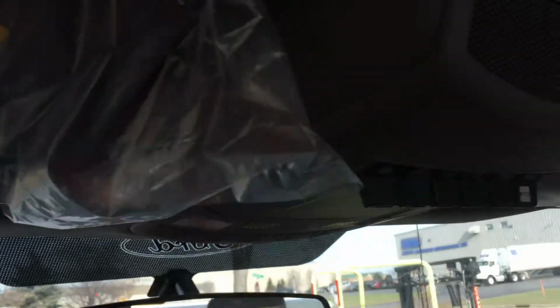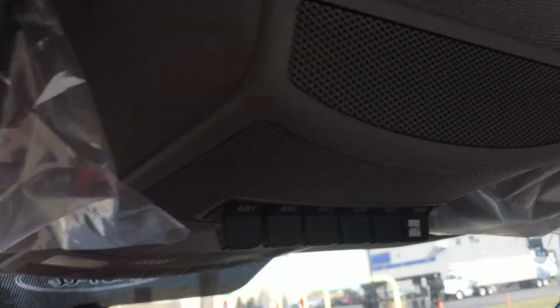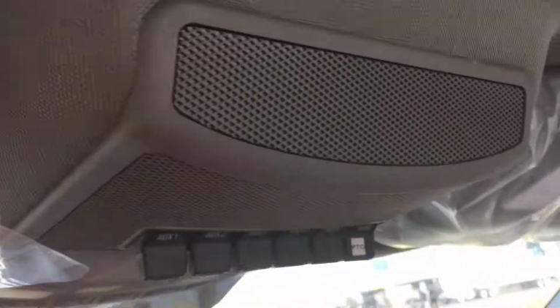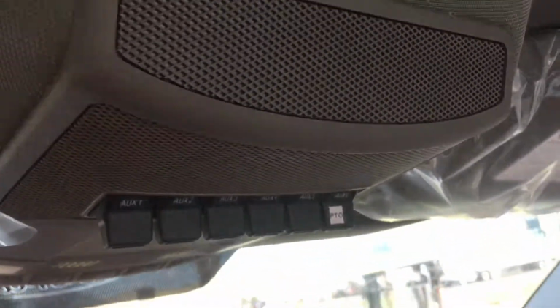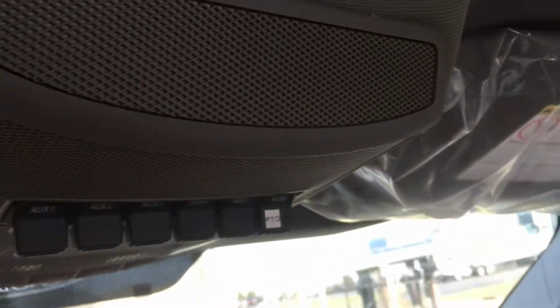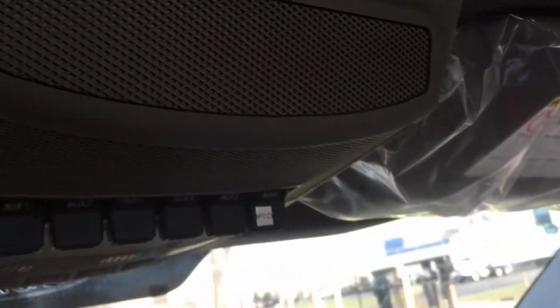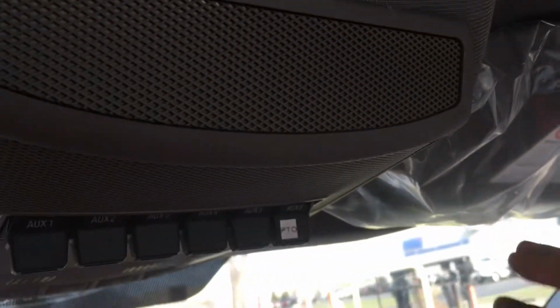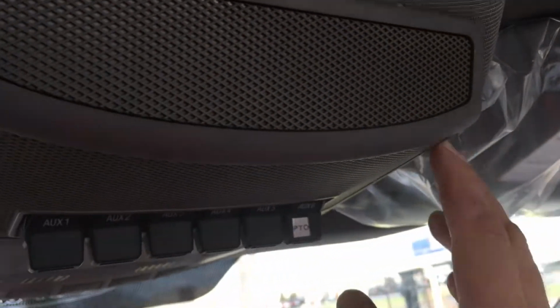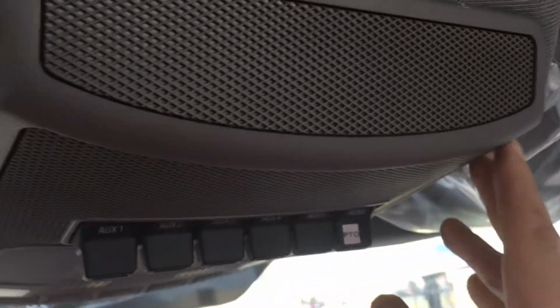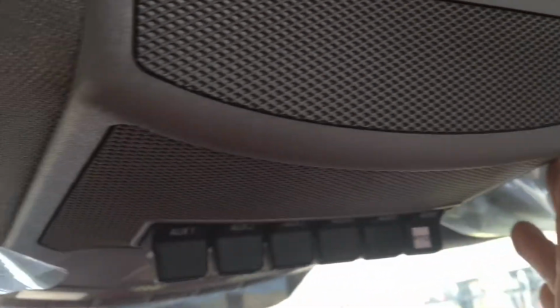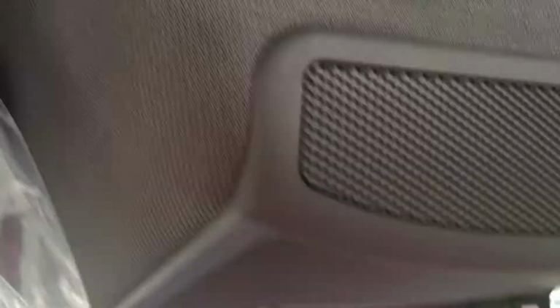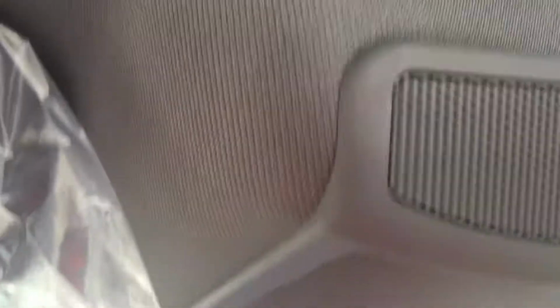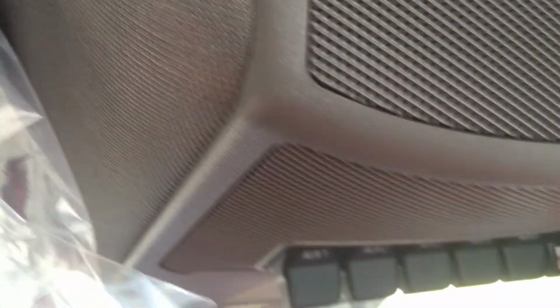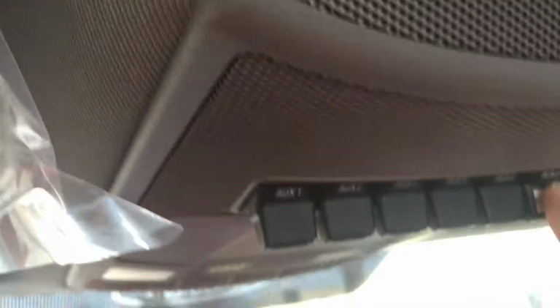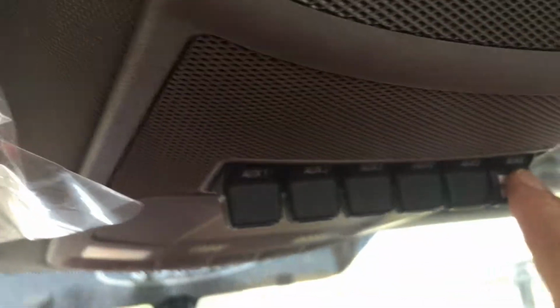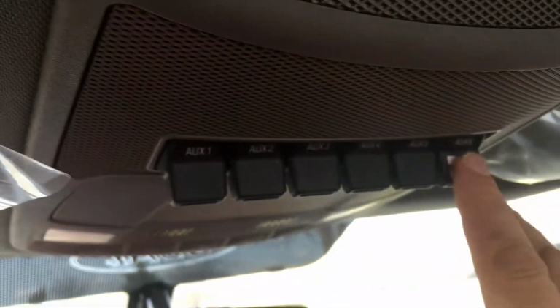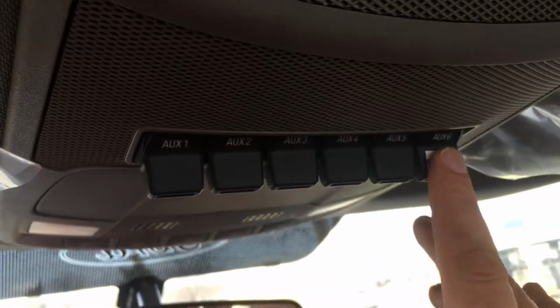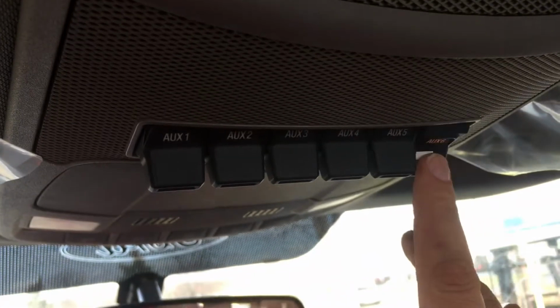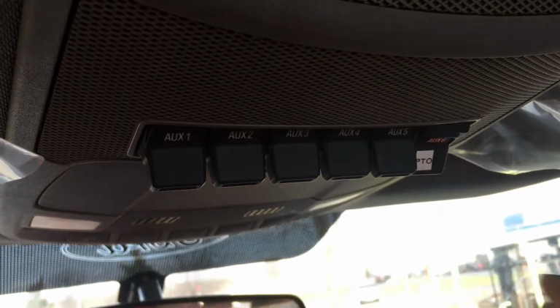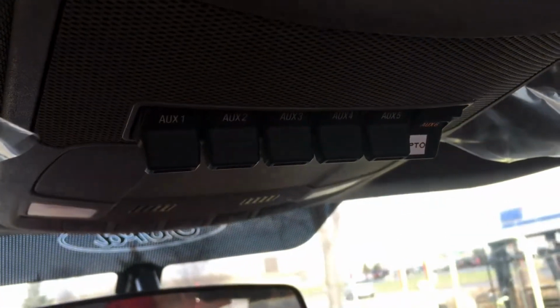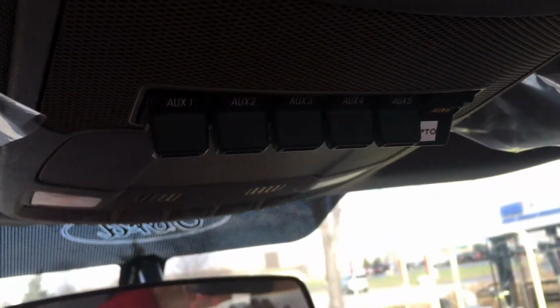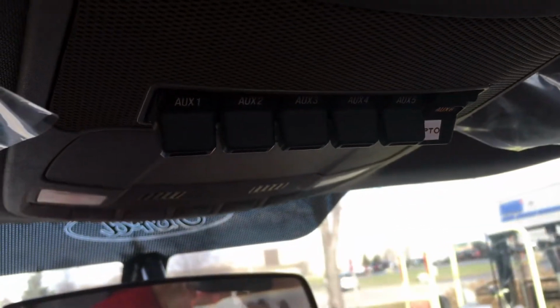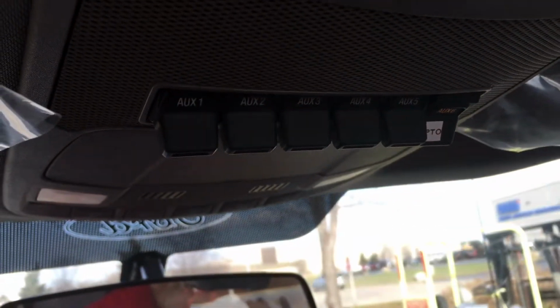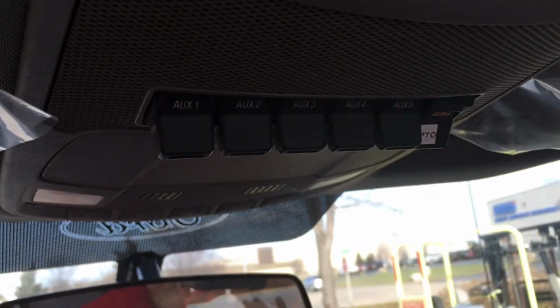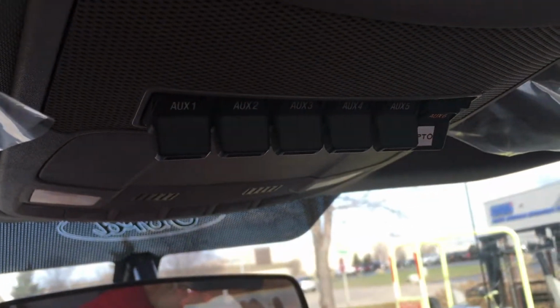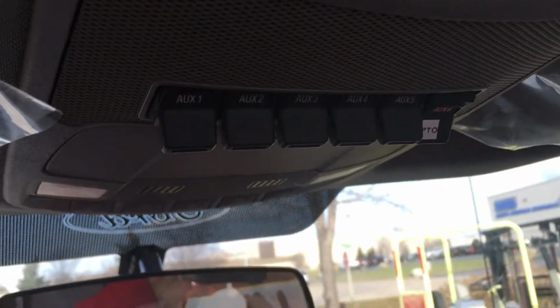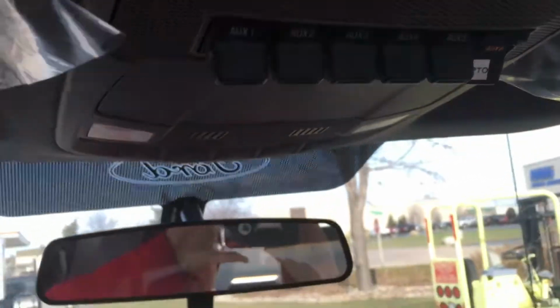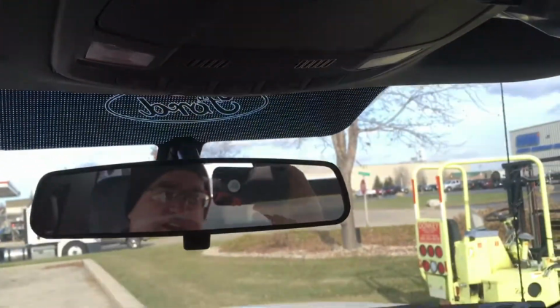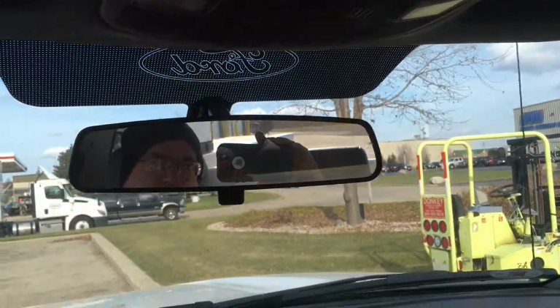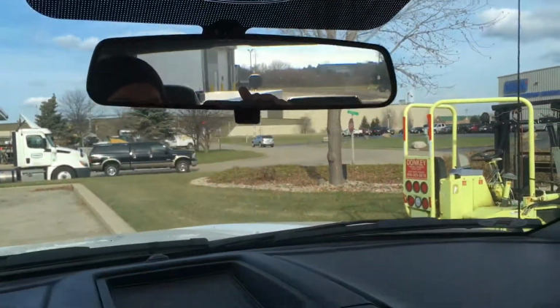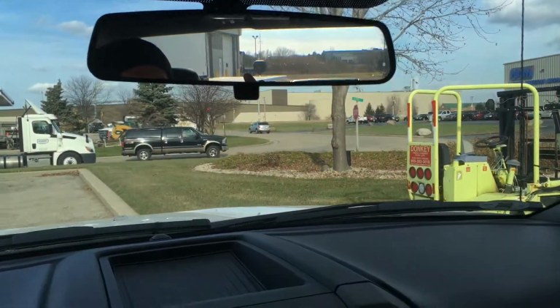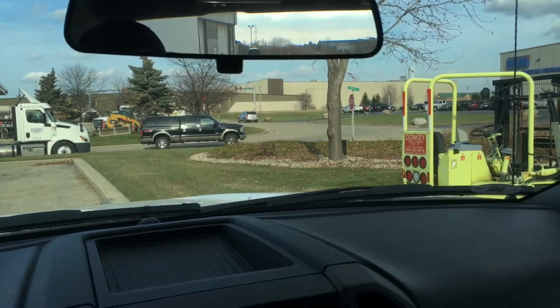In this case, the PTO switch is labeled up here in the overhead console. You can see there's a PTO switch. Once I click it, you'll hear it start going. You're engaged — that's how that goes.